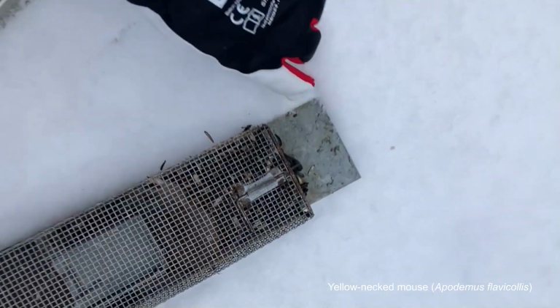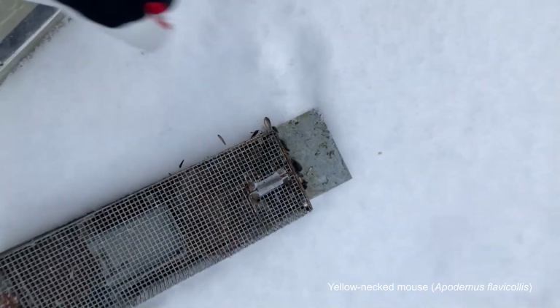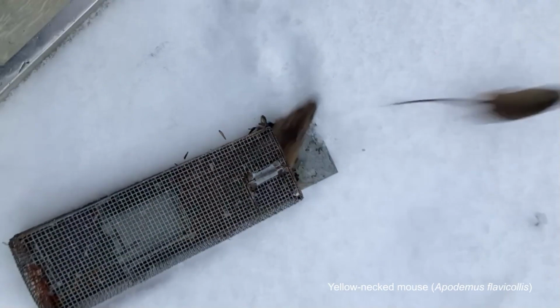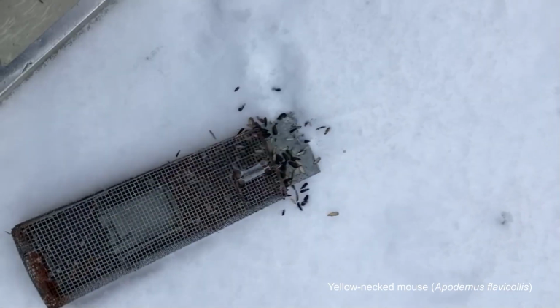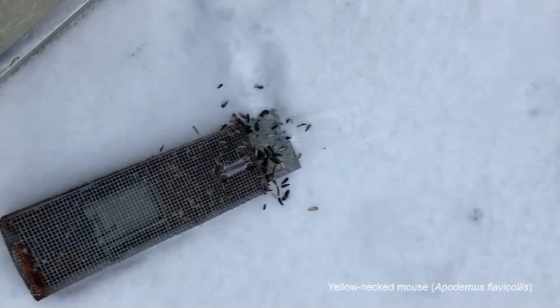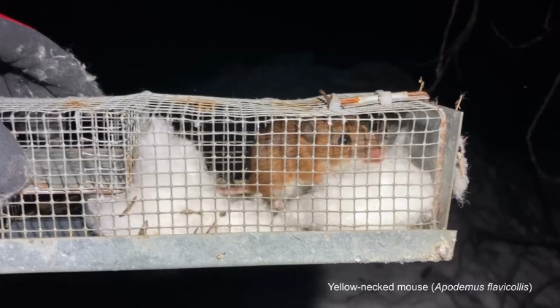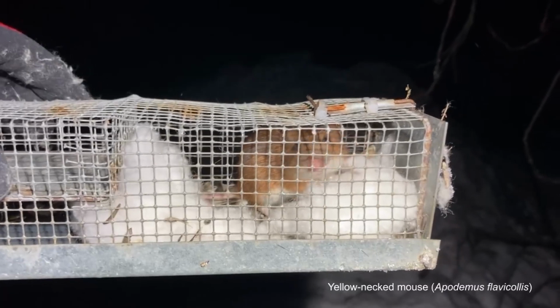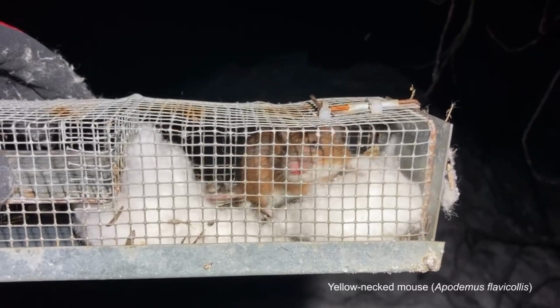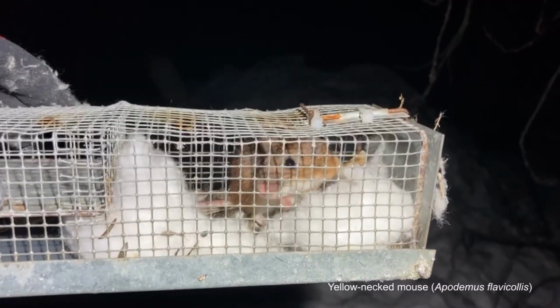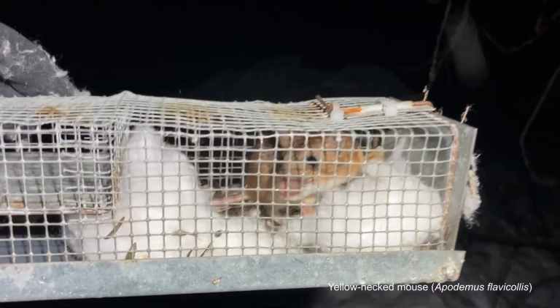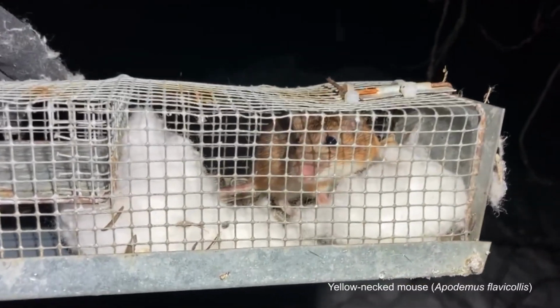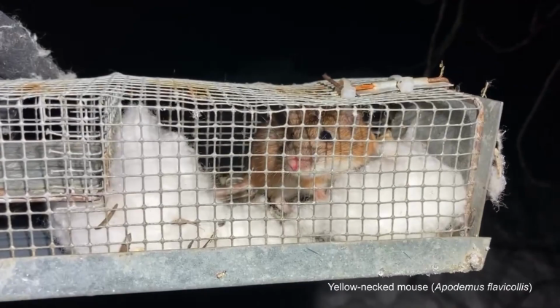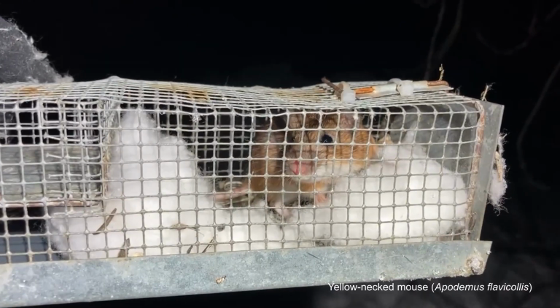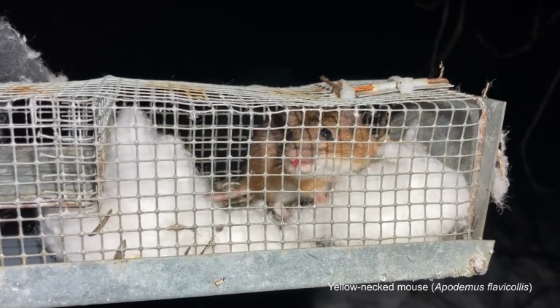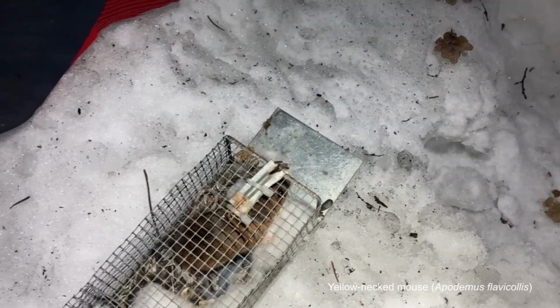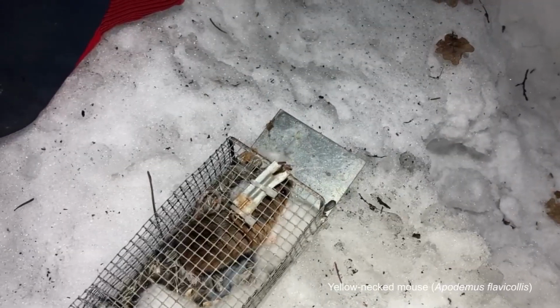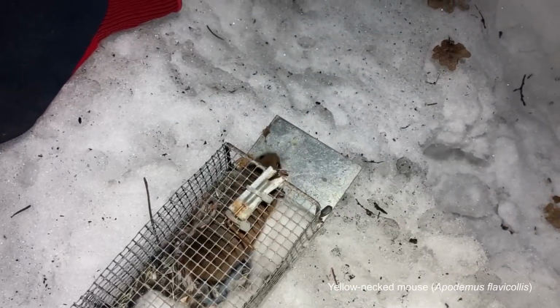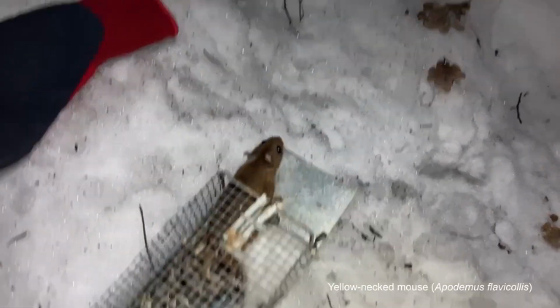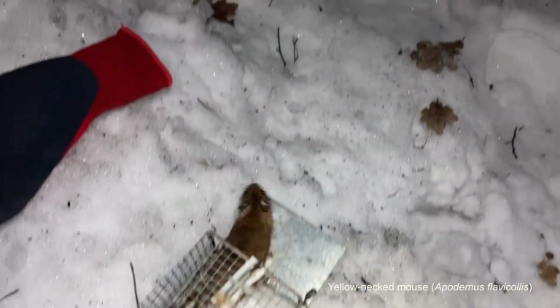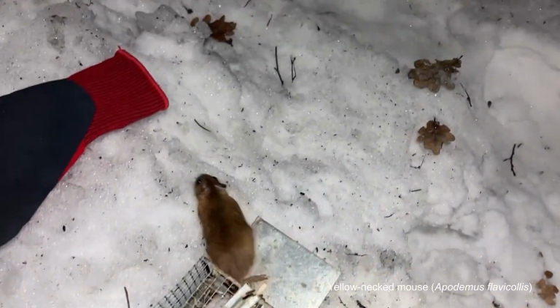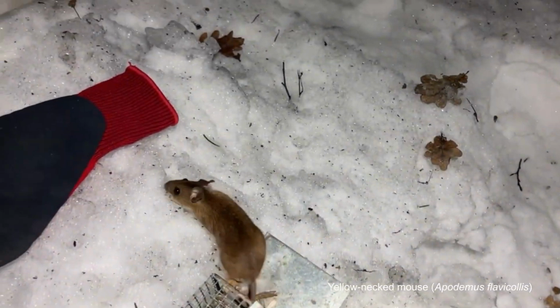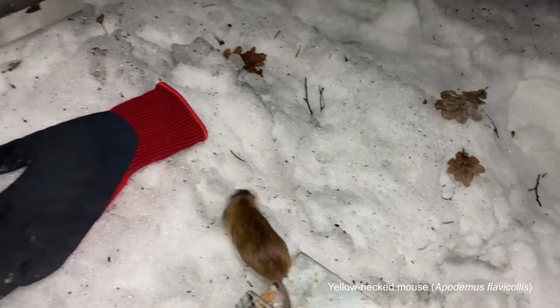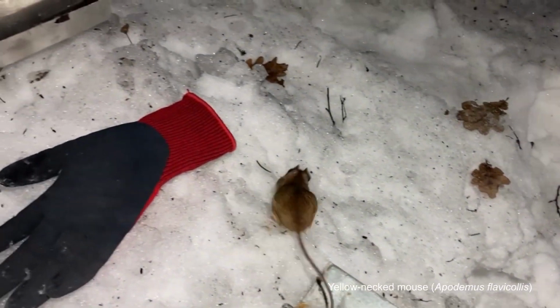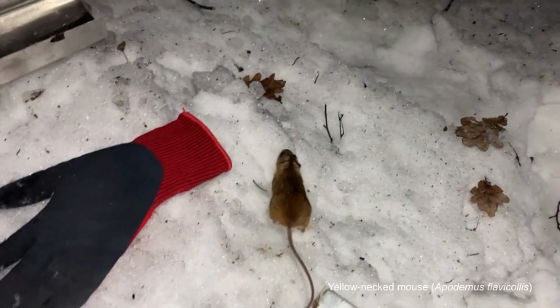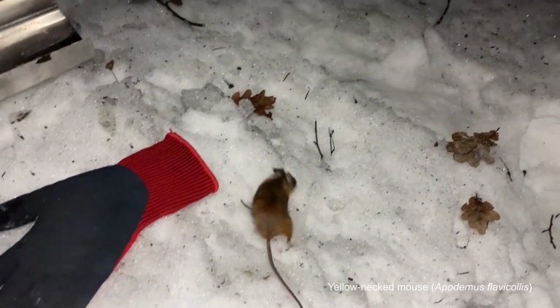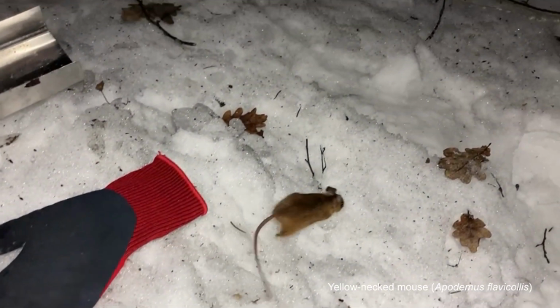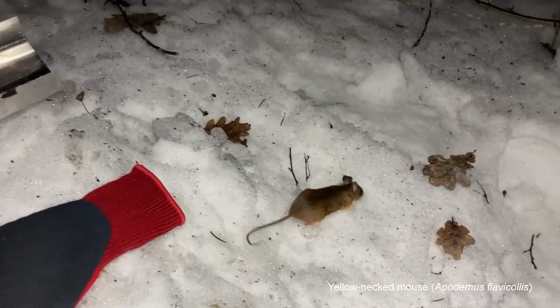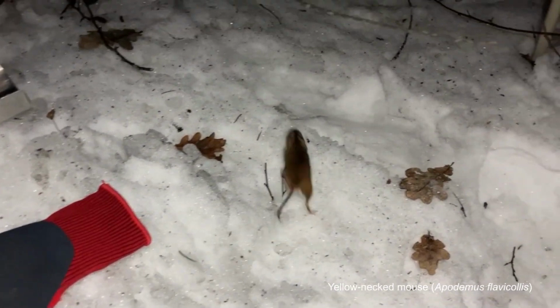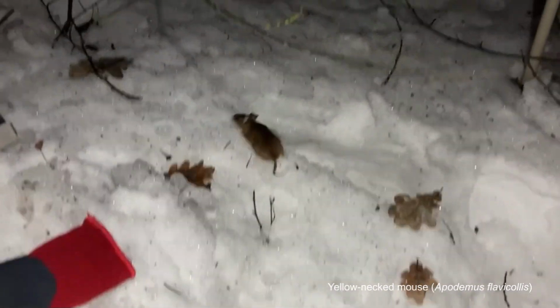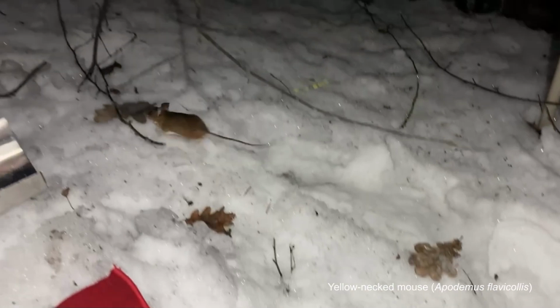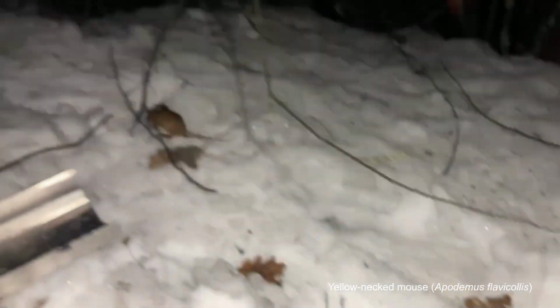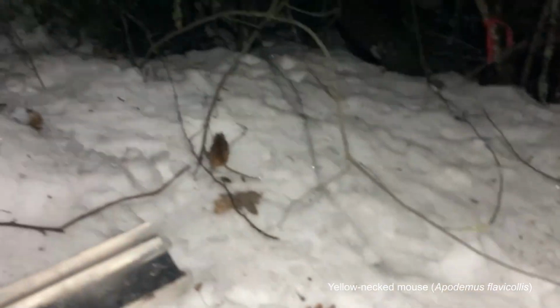Any other small mammal species that has entered one of our traps is released right away. These may include, for example, yellow-necked mice, harvest mice, and different shrew species.